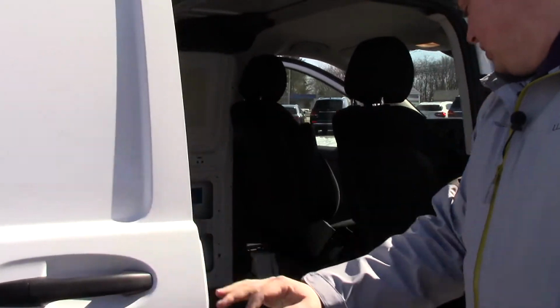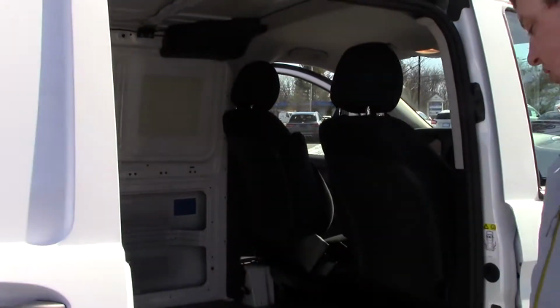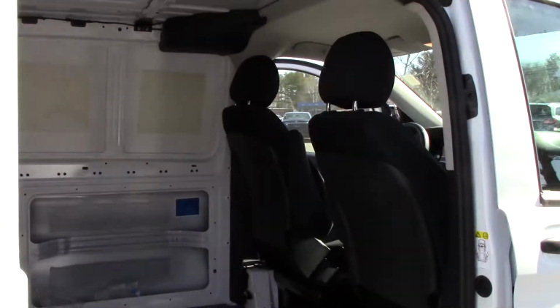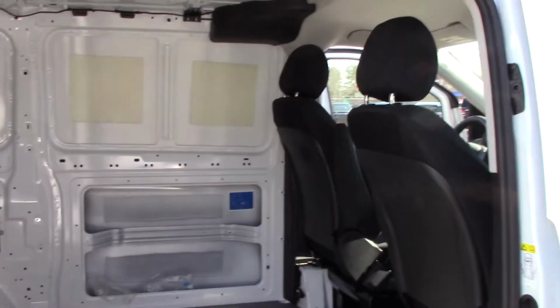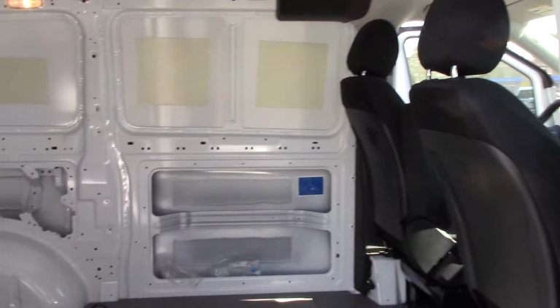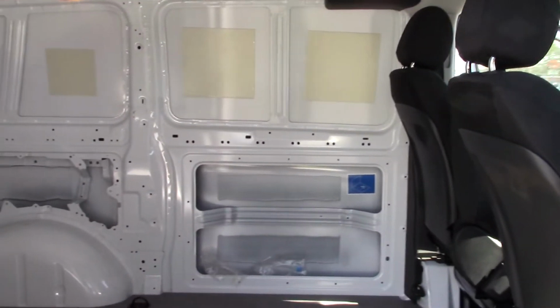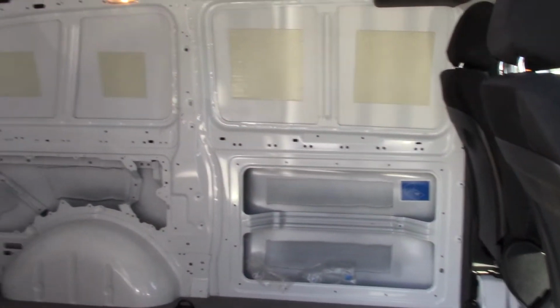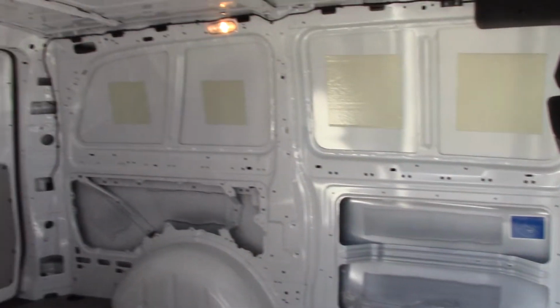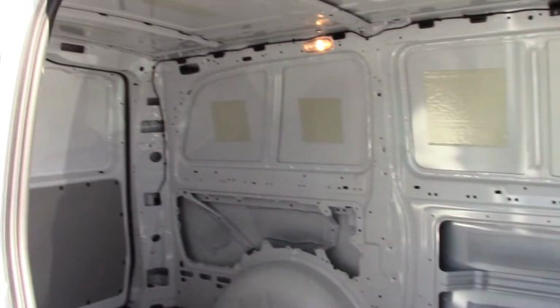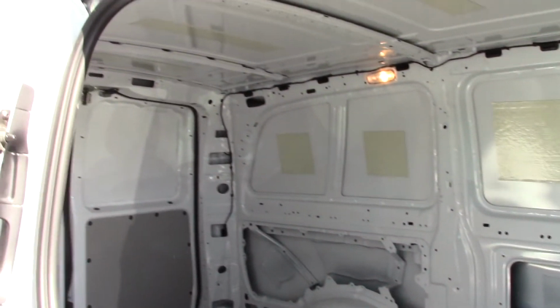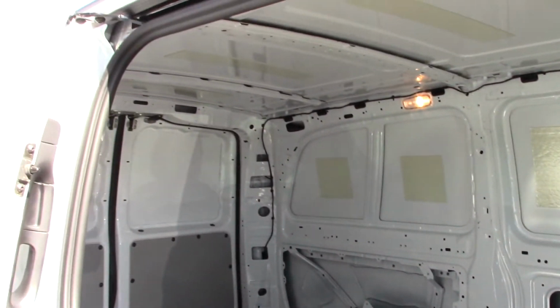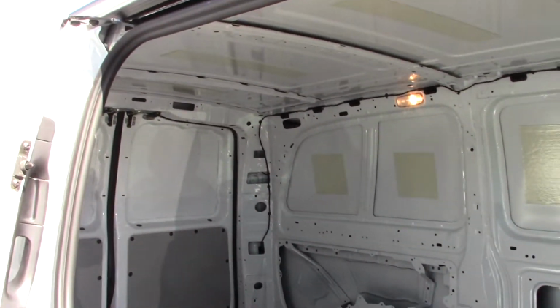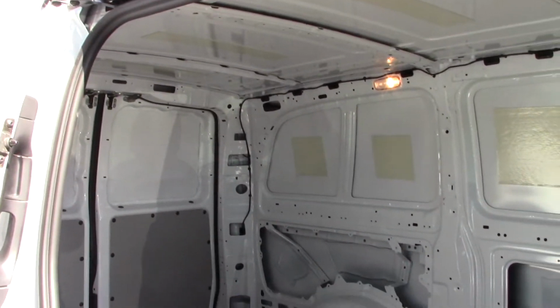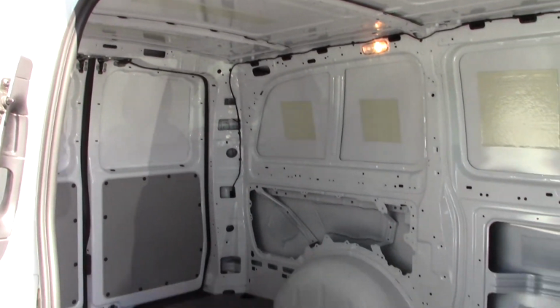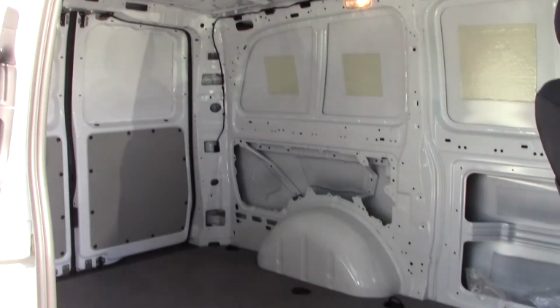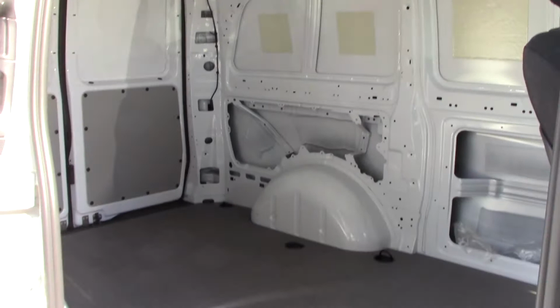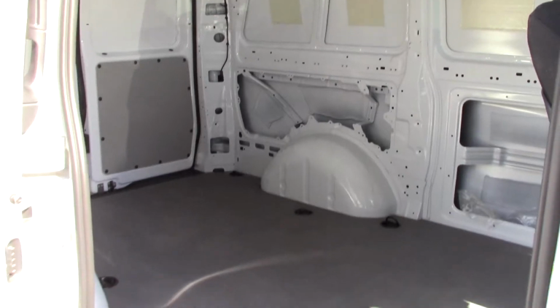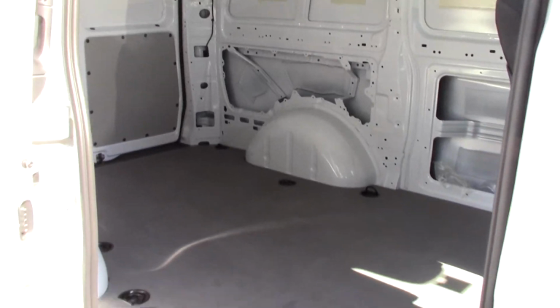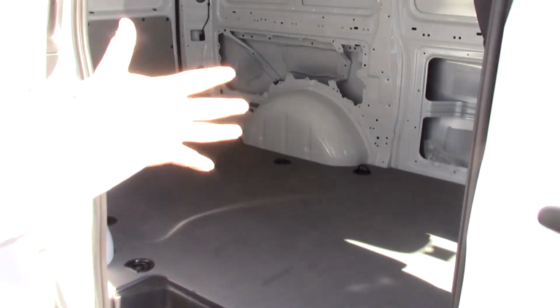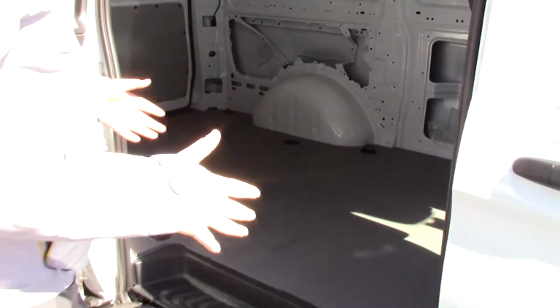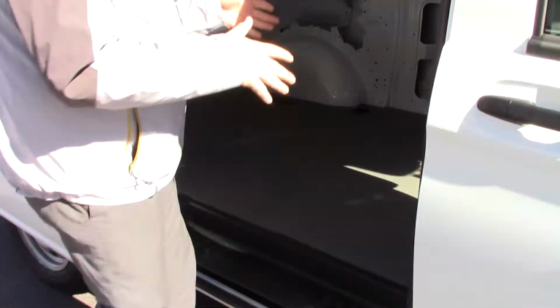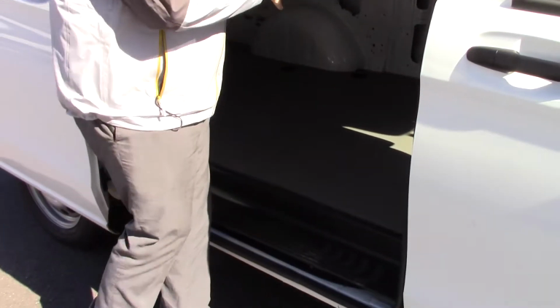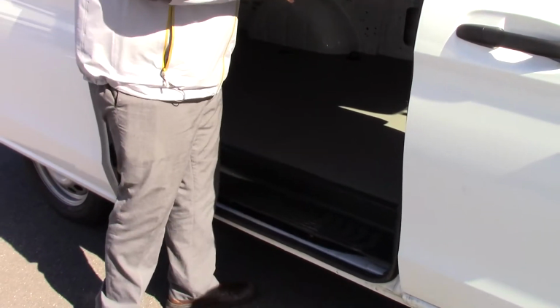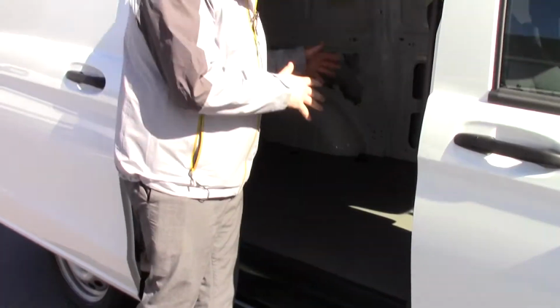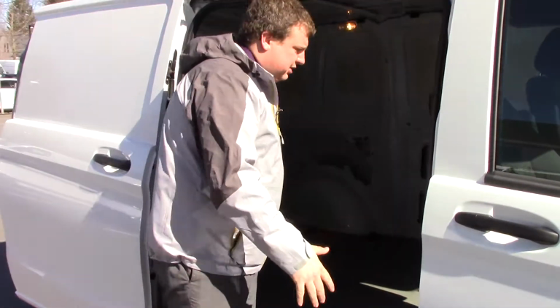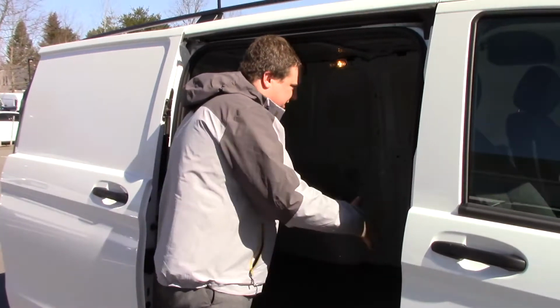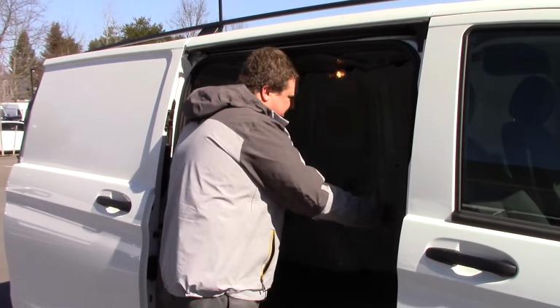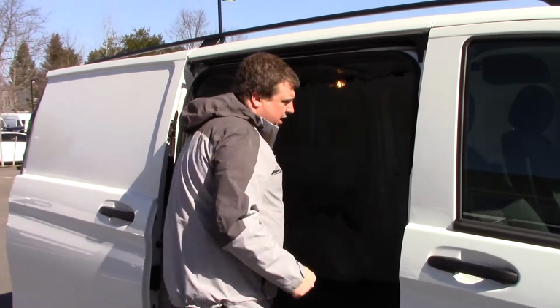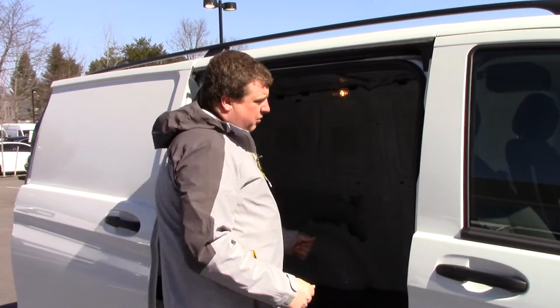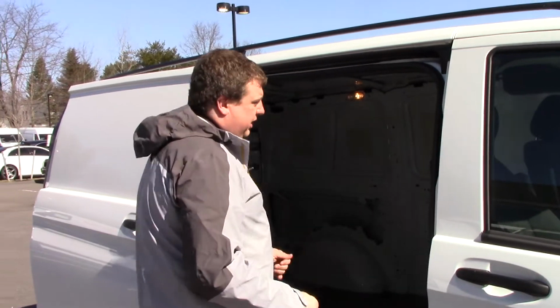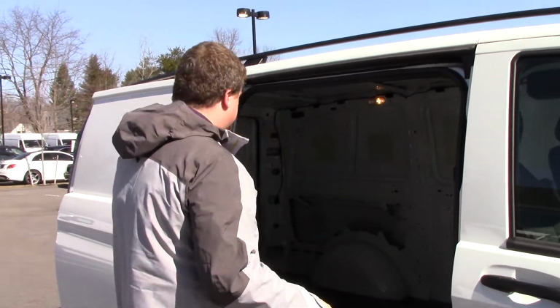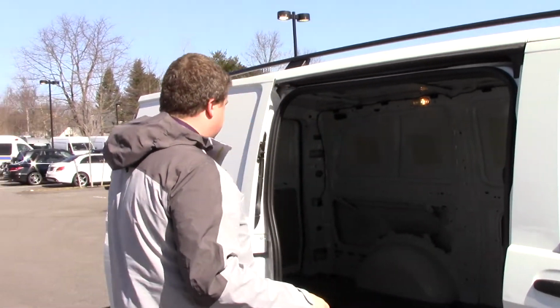You are not going to find anyone else that can do that in the smaller van segment. This door right here is just wide enough to get a pallet in the long way so you can squeeze in. If you have any extra bigger items, once you get your shelving units in you can just slide this right in just like that.